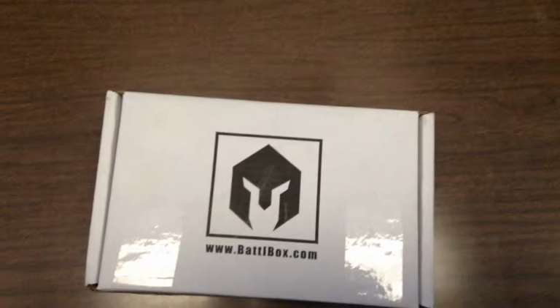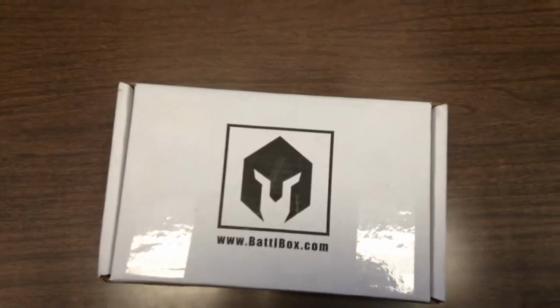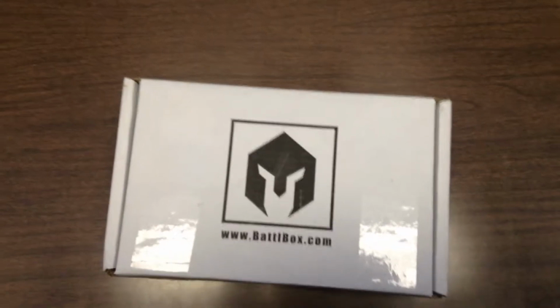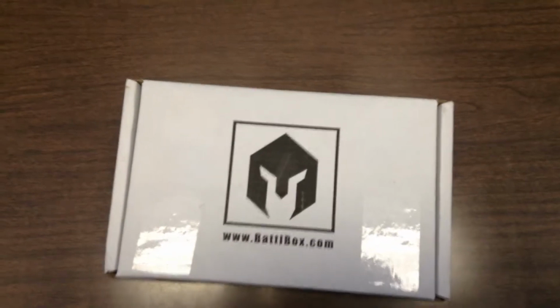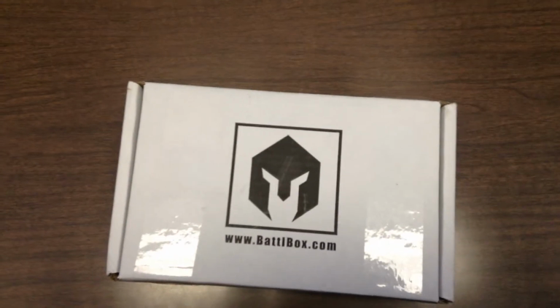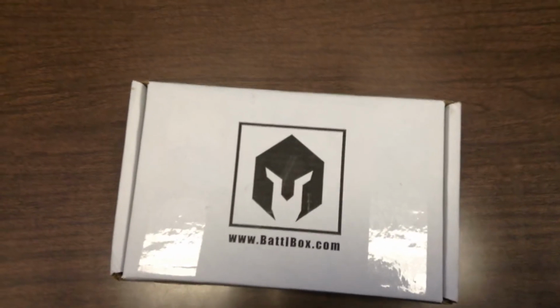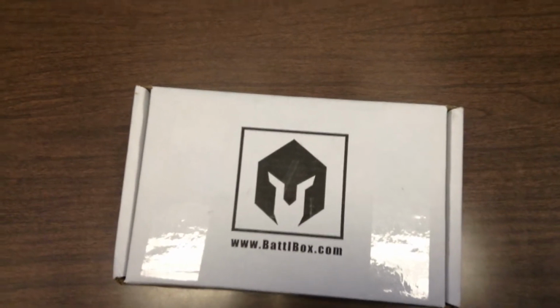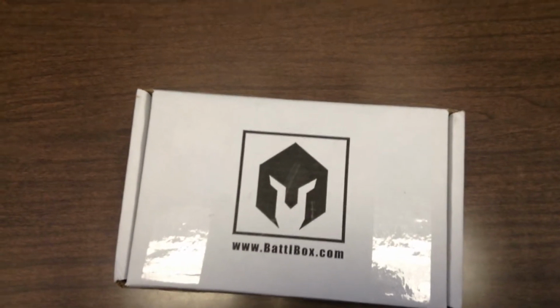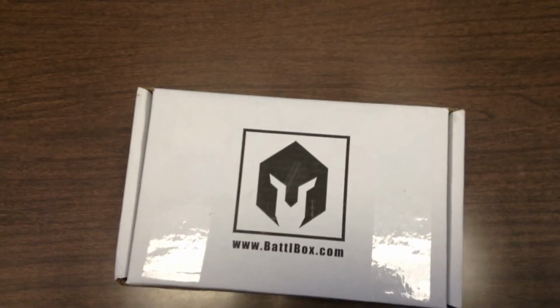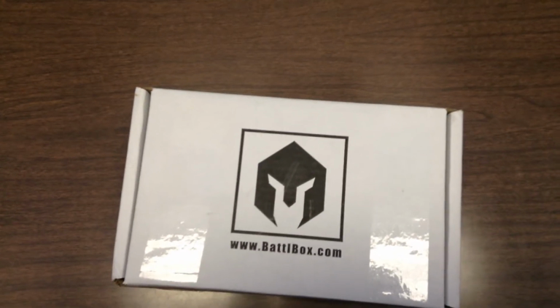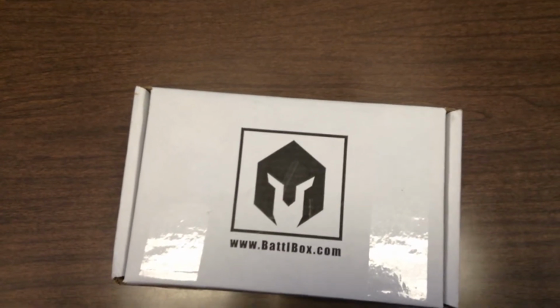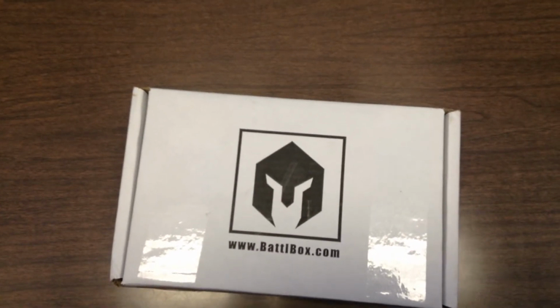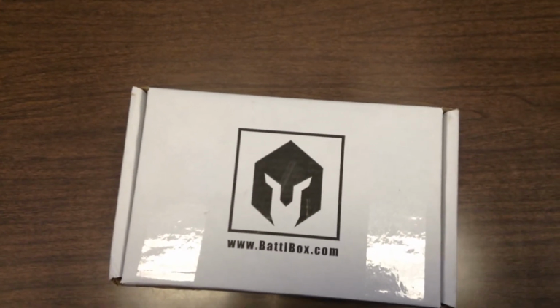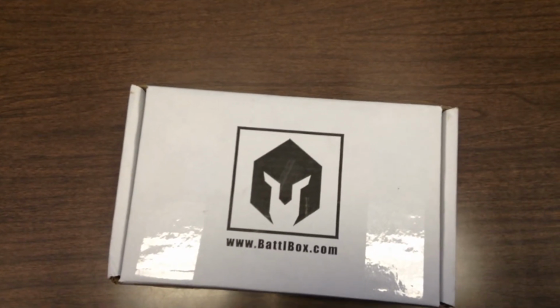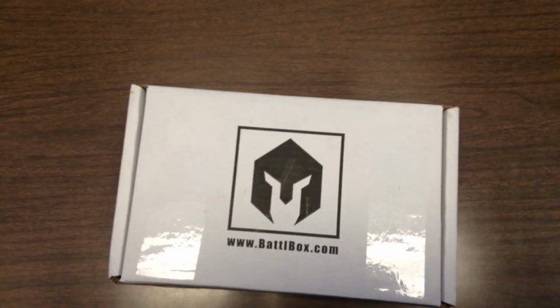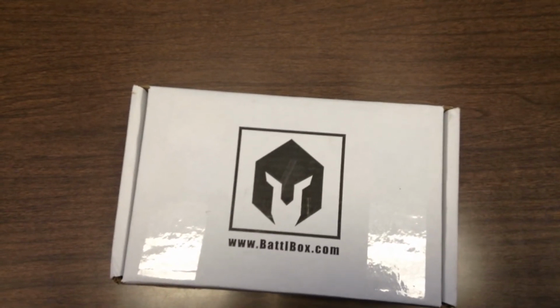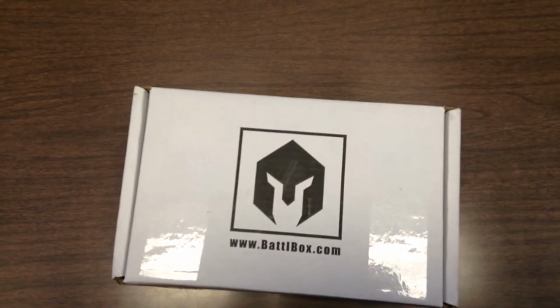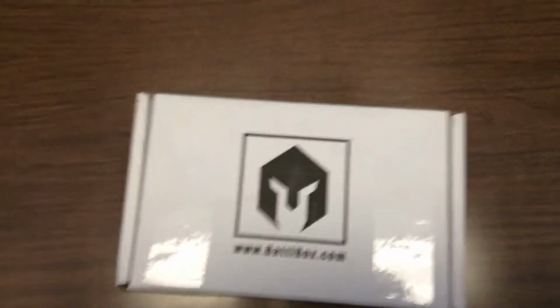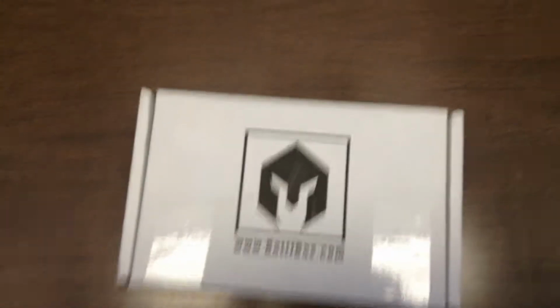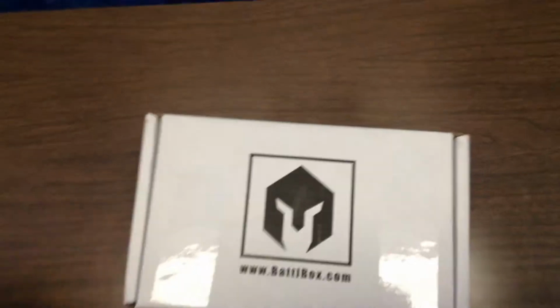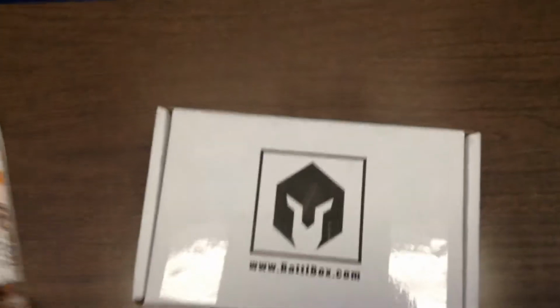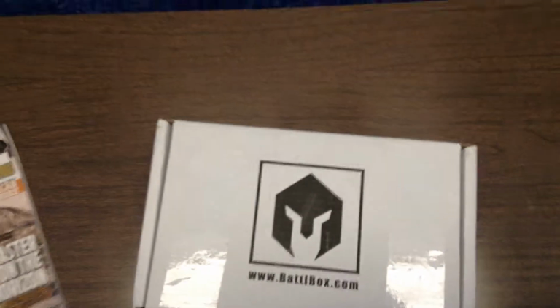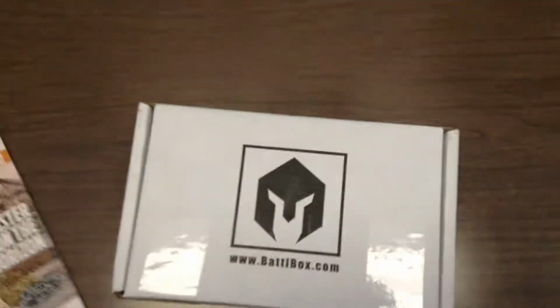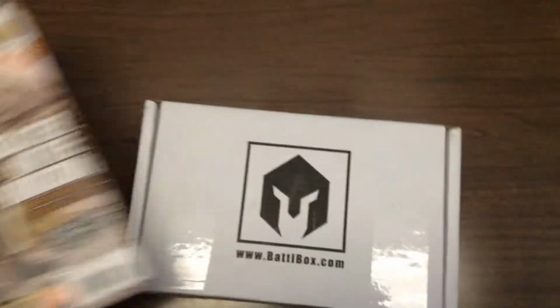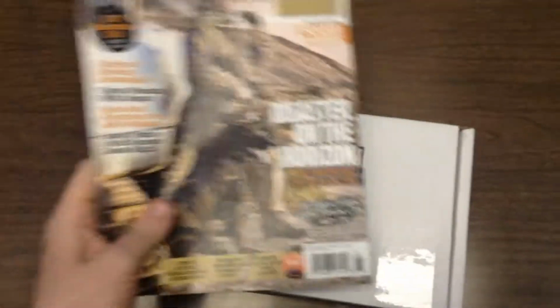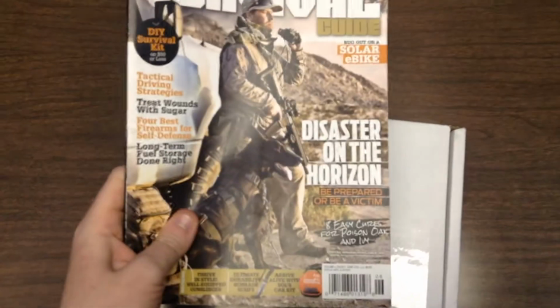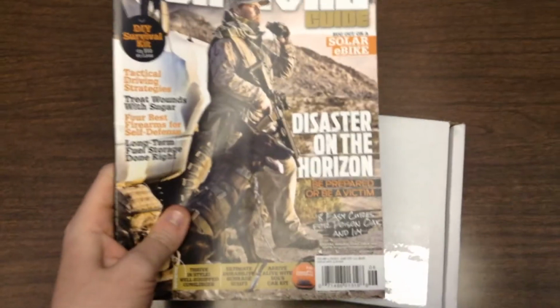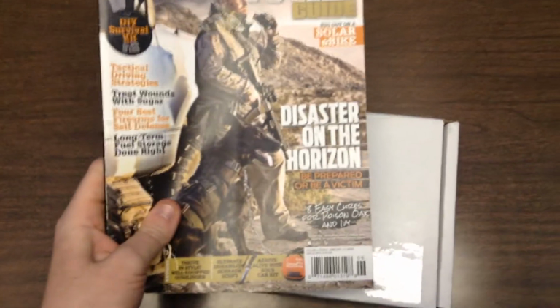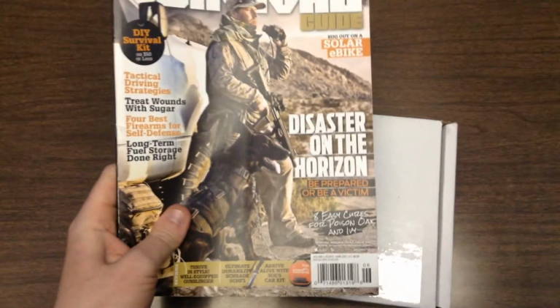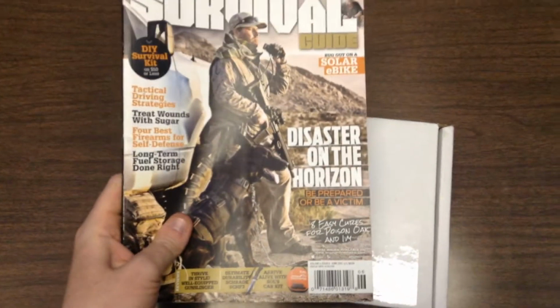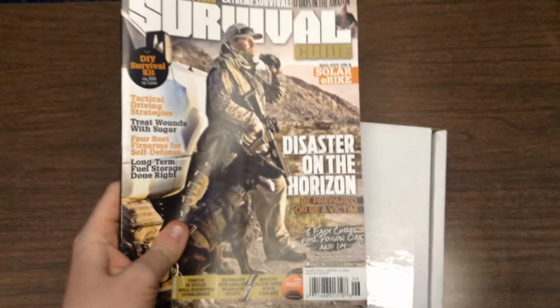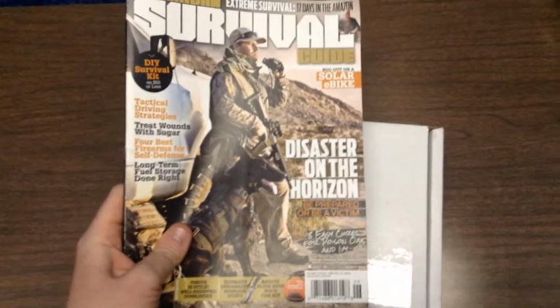Greetings YouTubers, Twigs24 here with an unedited unboxing. I bought an American Survival Guide magazine from Walmart on a recent trip.